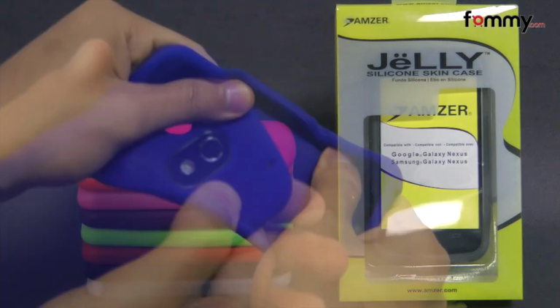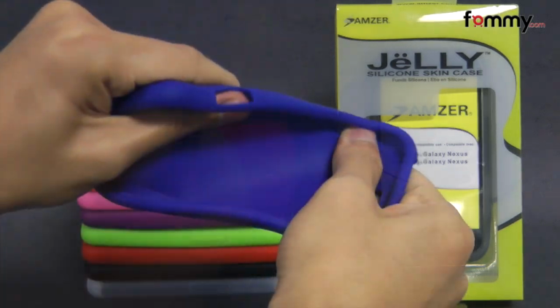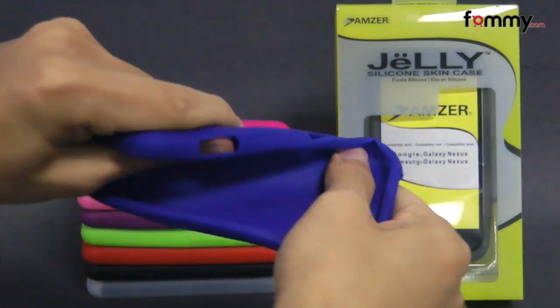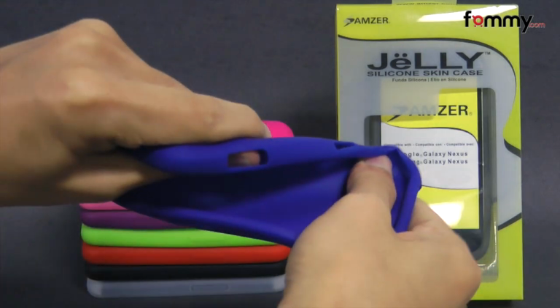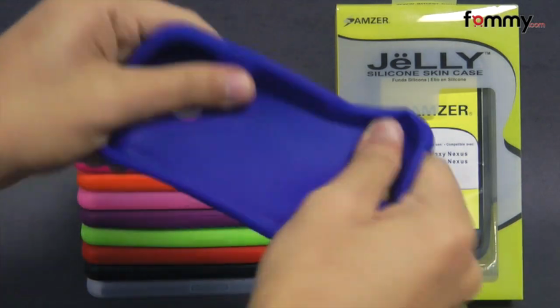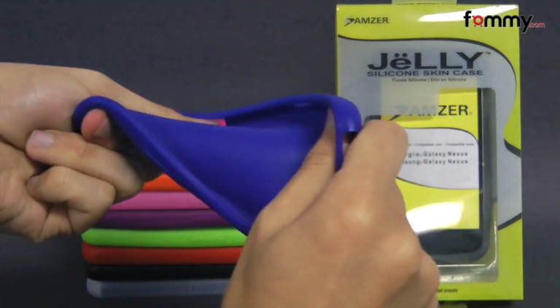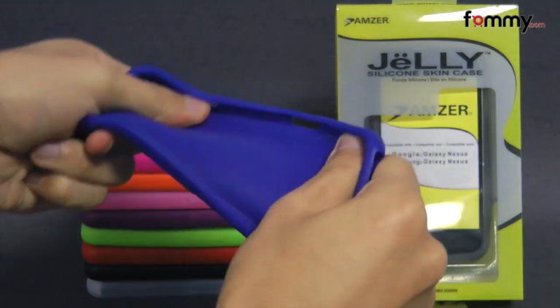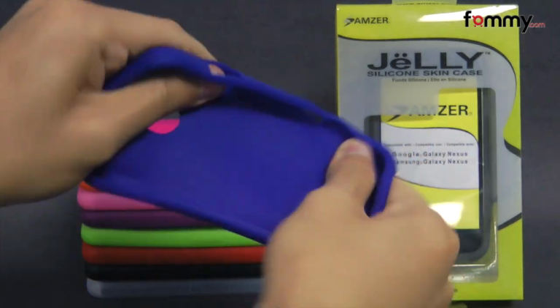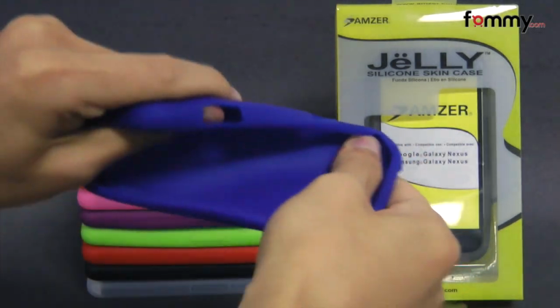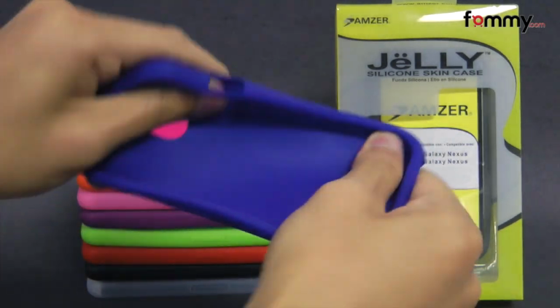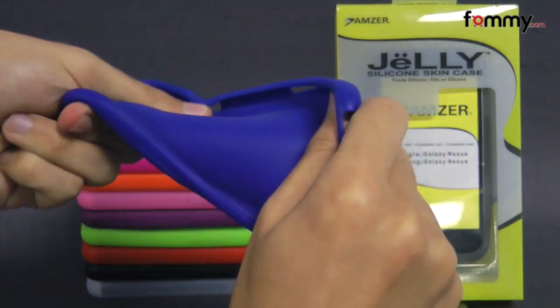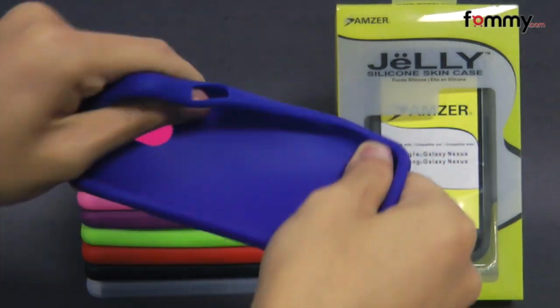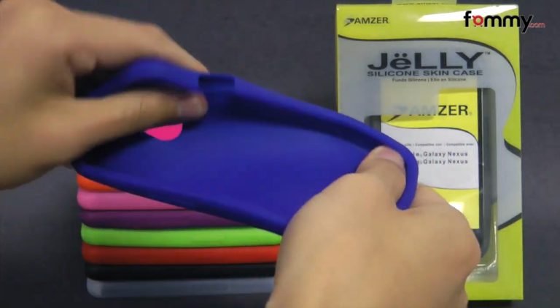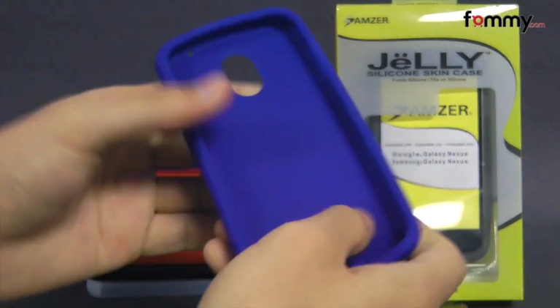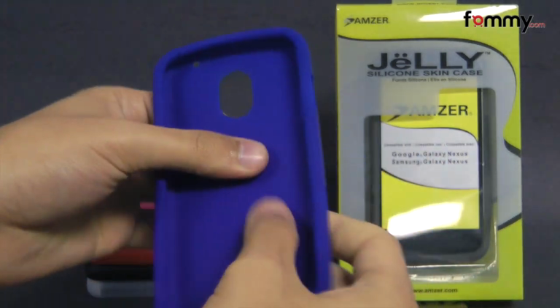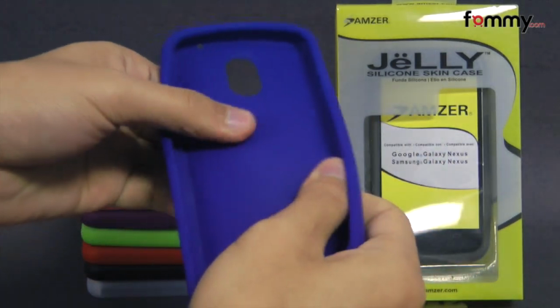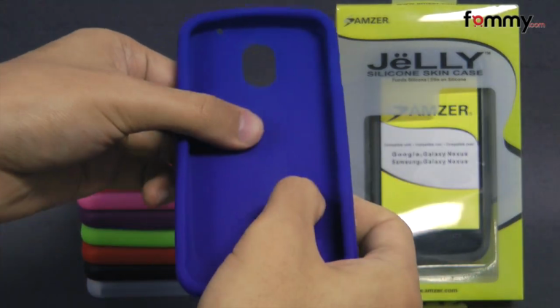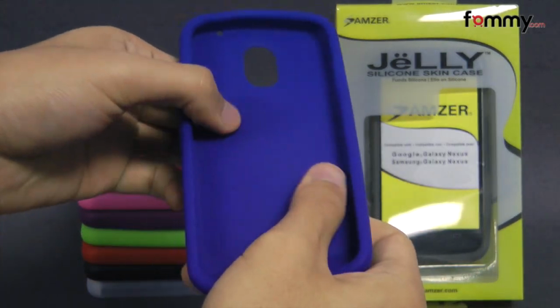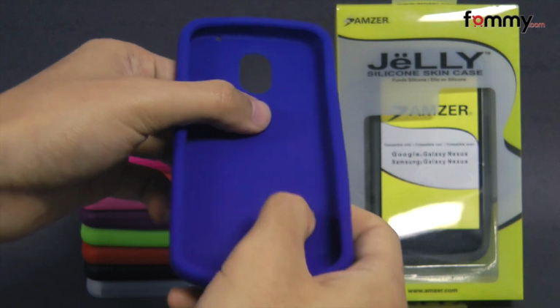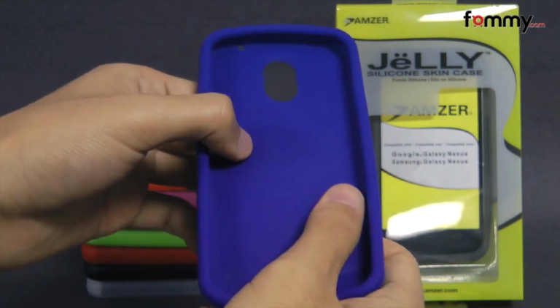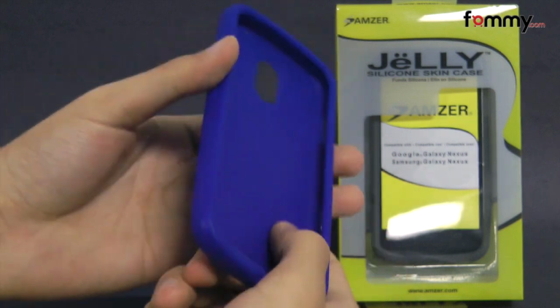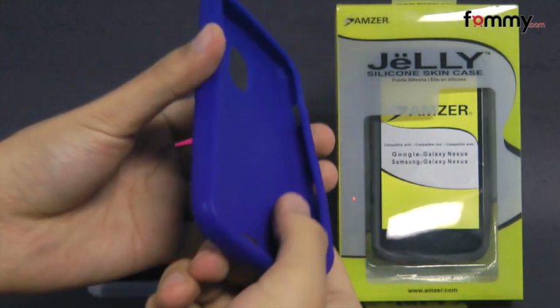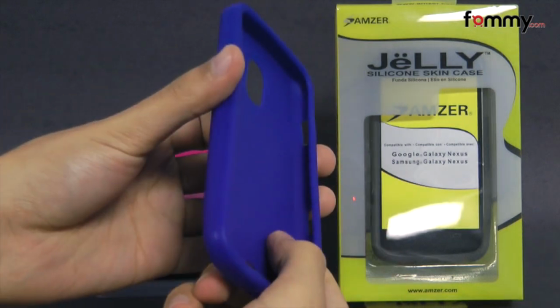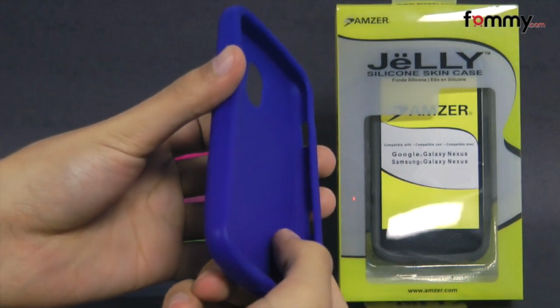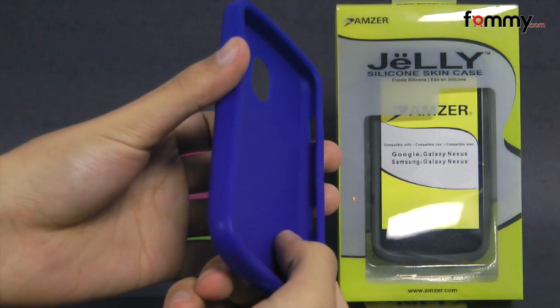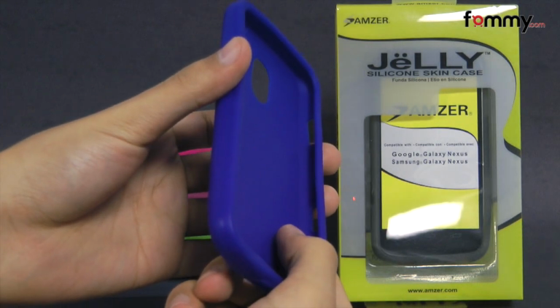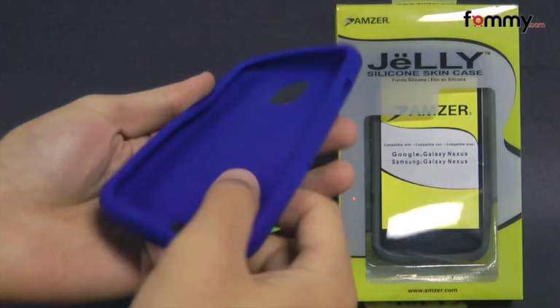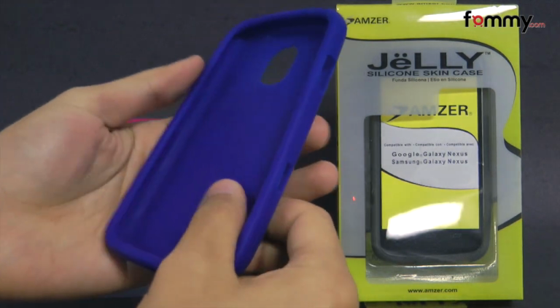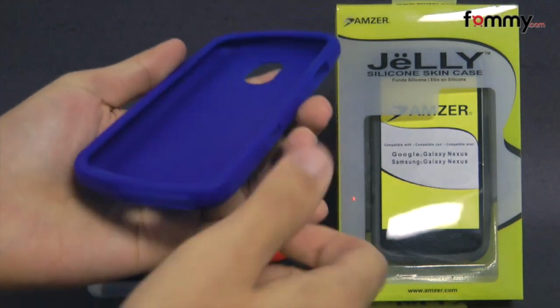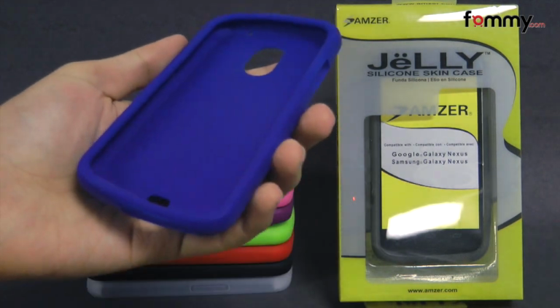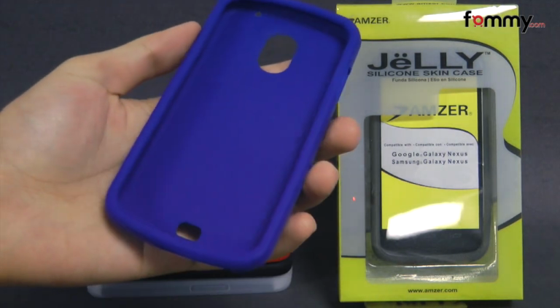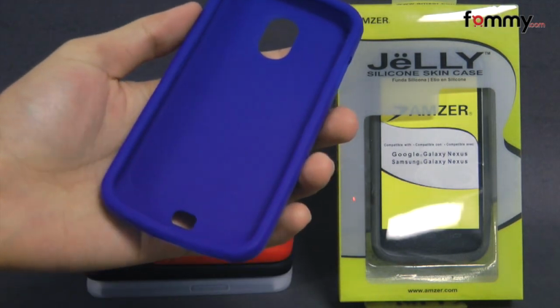The case feels really flexible and durable and the inside is really soft so it won't damage your Nexus whenever you place it in. It's also pretty simple to install.